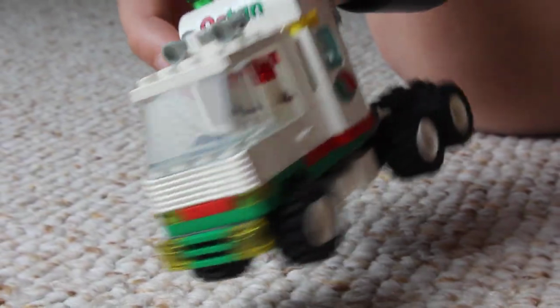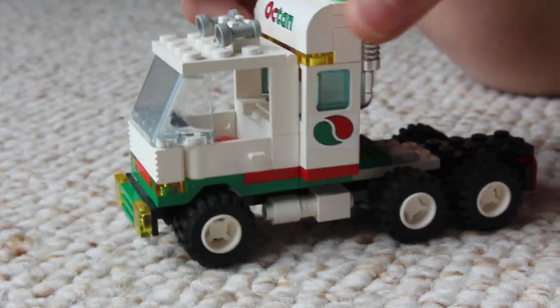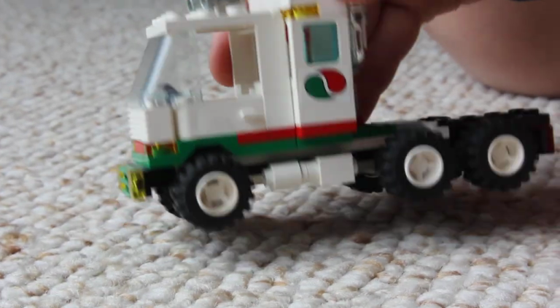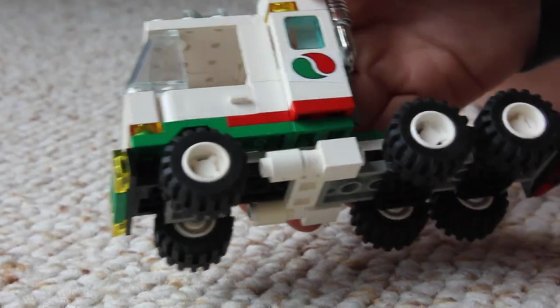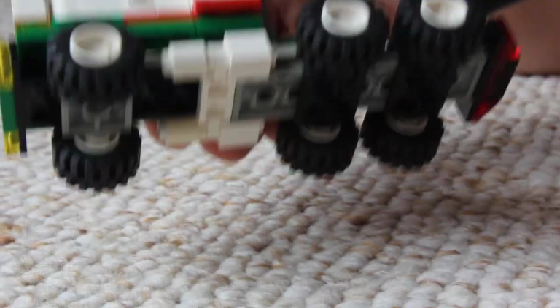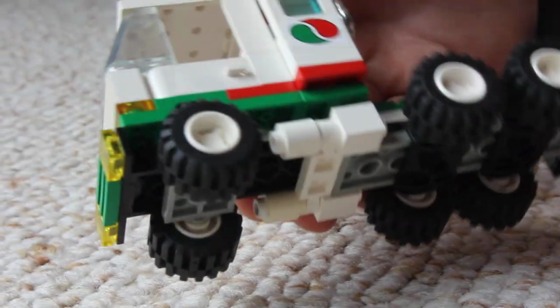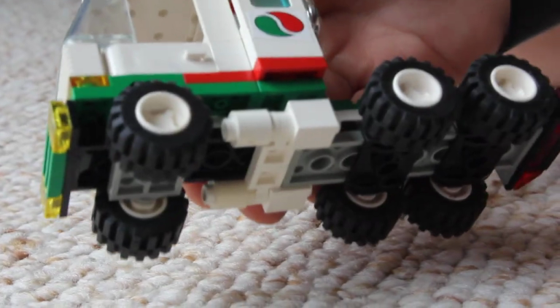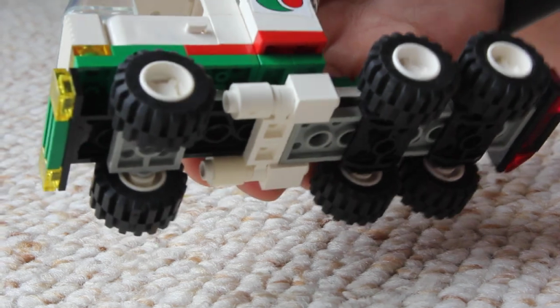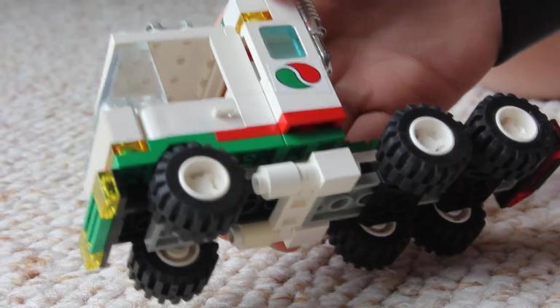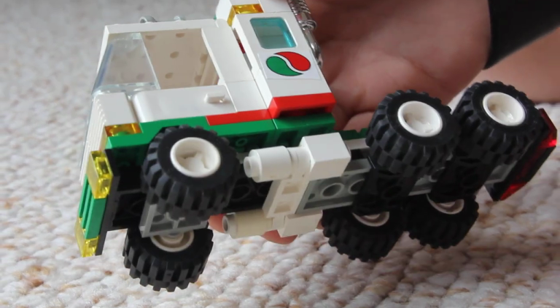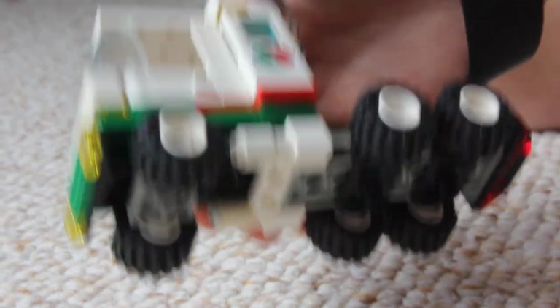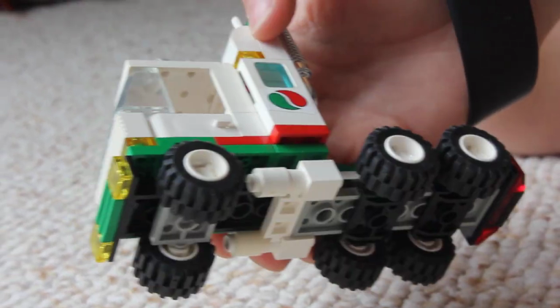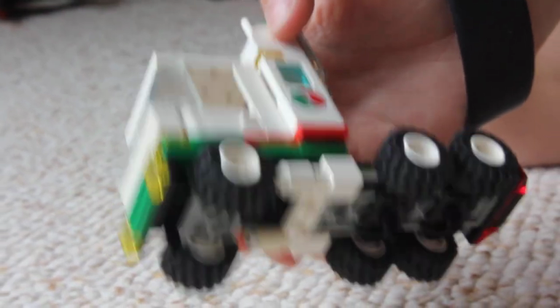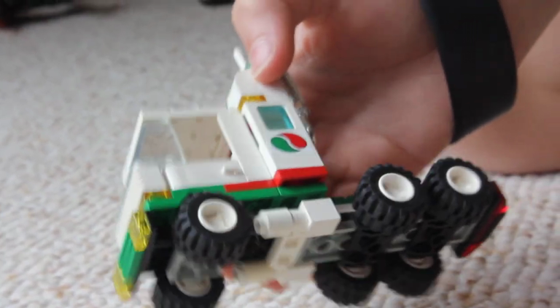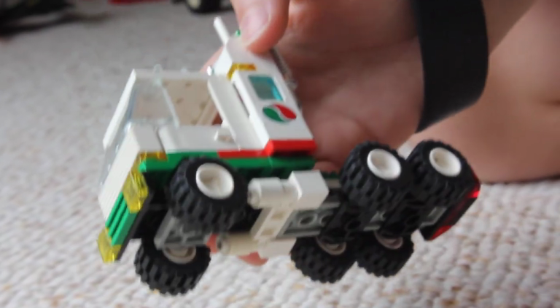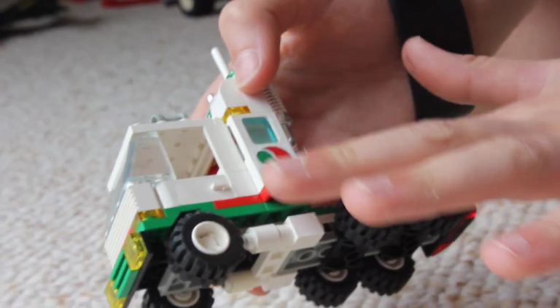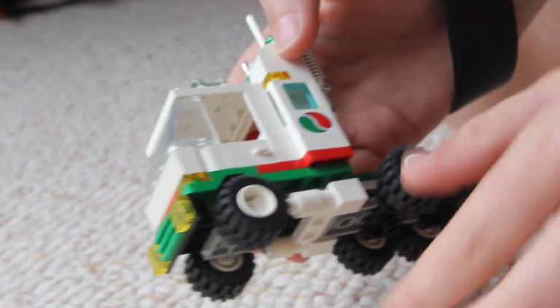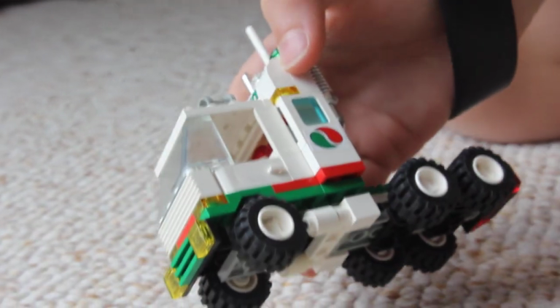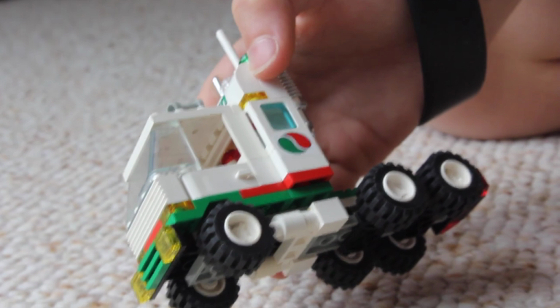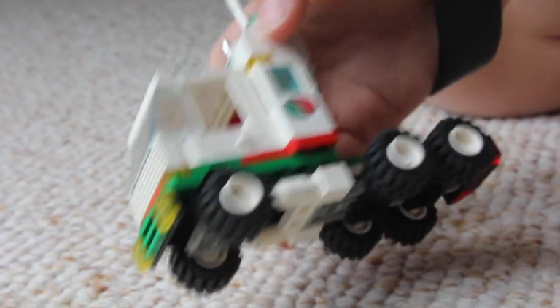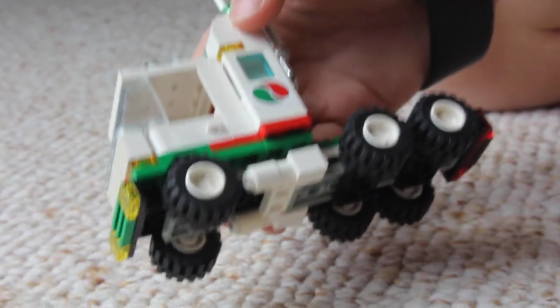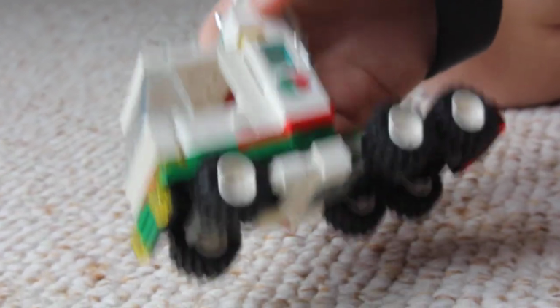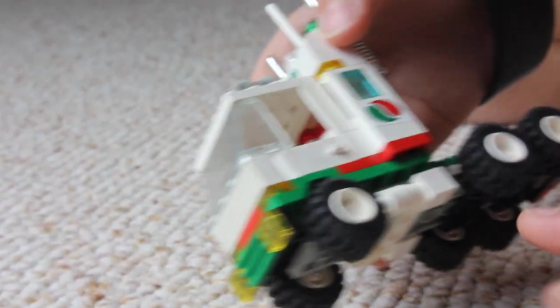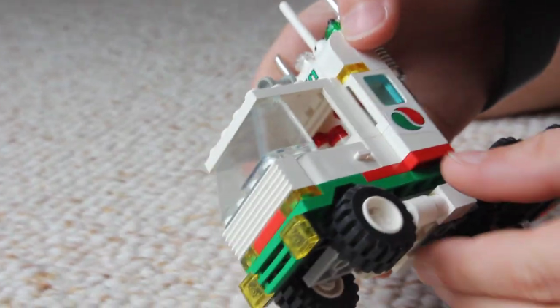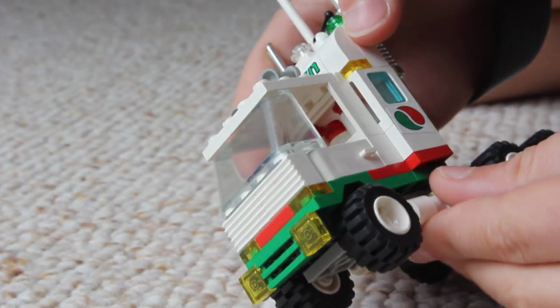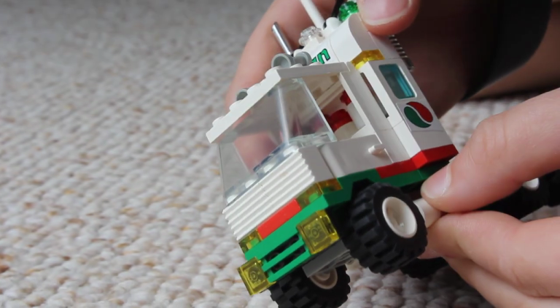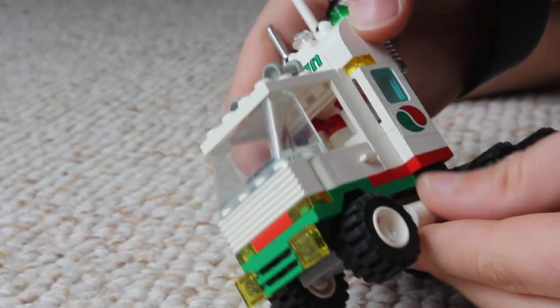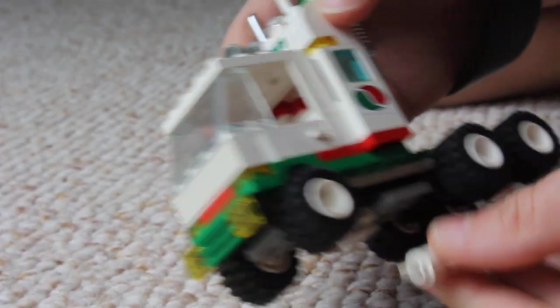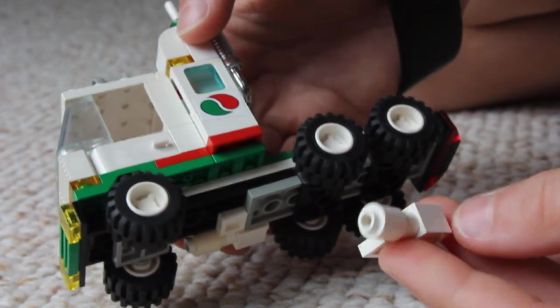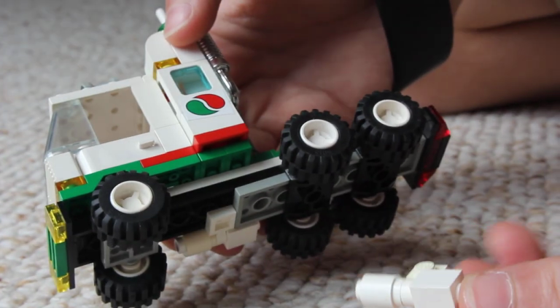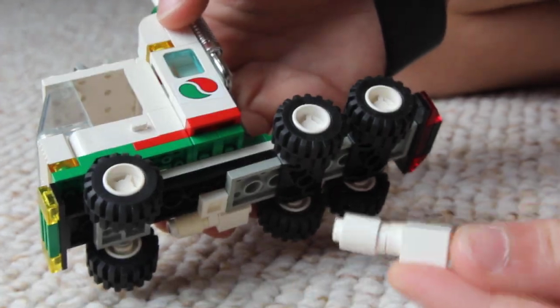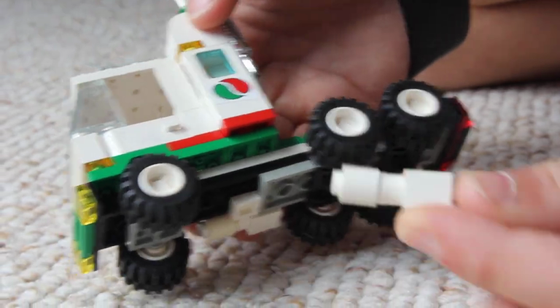The biggest difference is these gas tanks. We used to have a white roof piece sloped here, and it didn't really look good, so we took it off and put these gas tanks on, which are just some simple pieces.